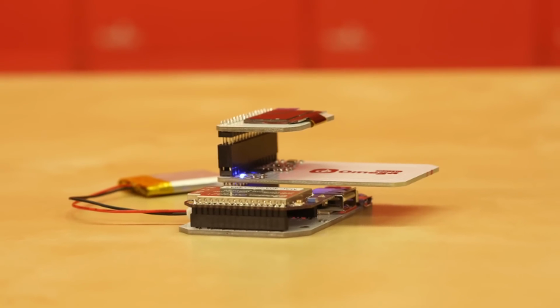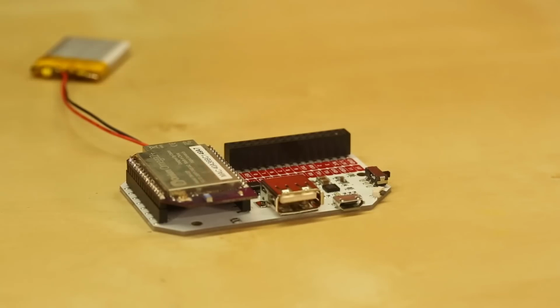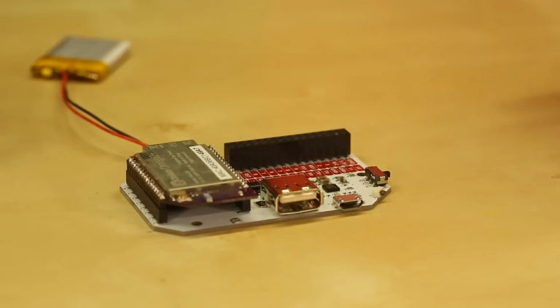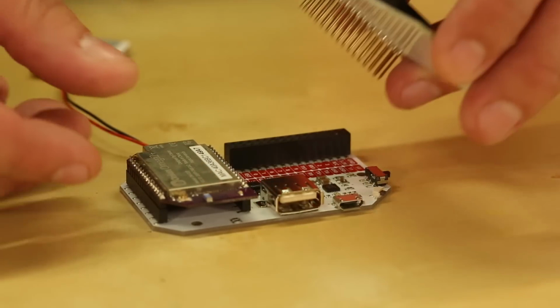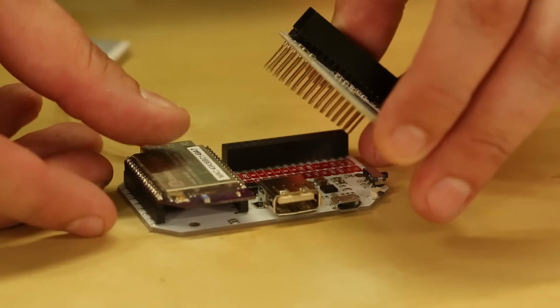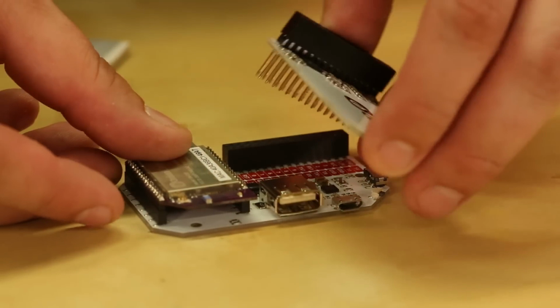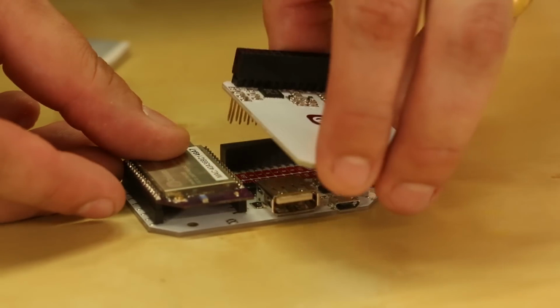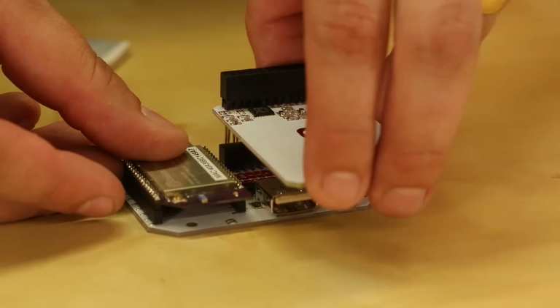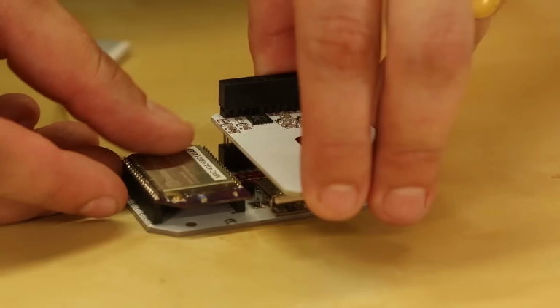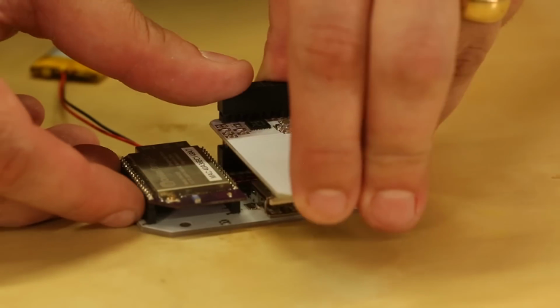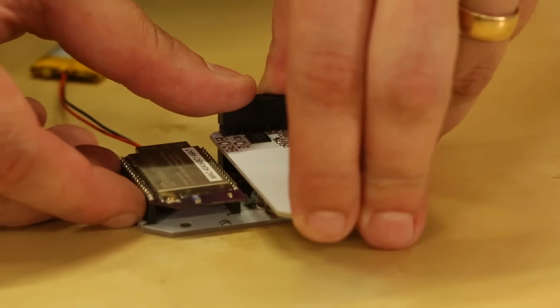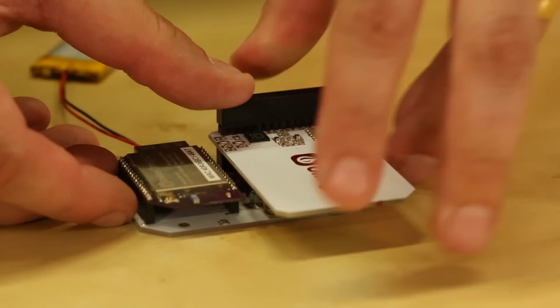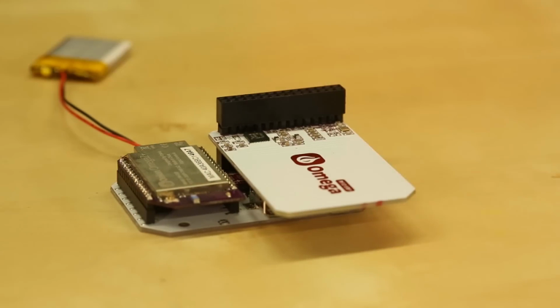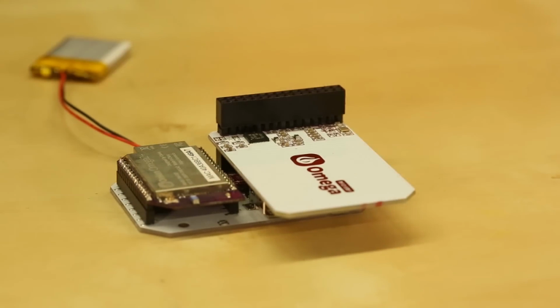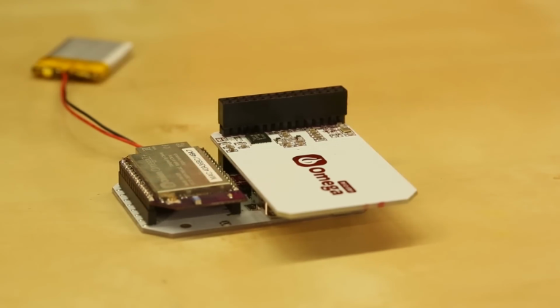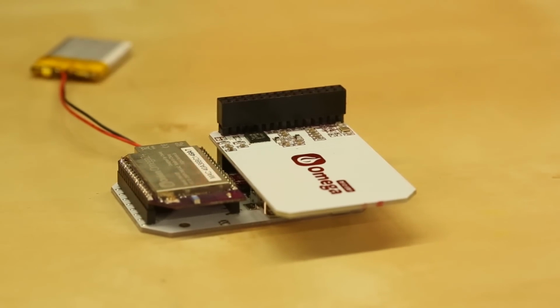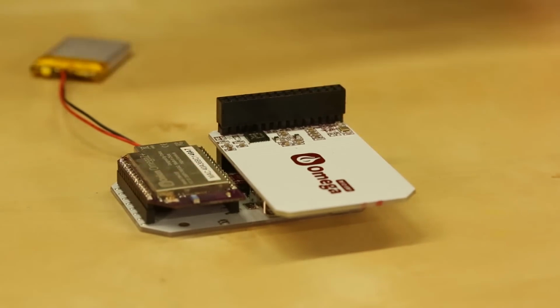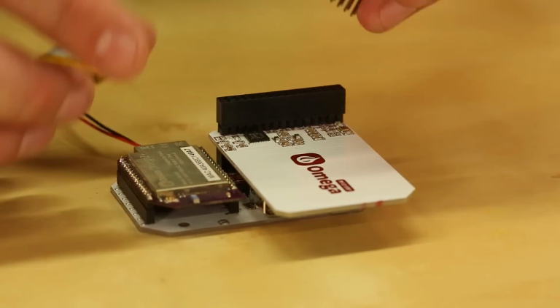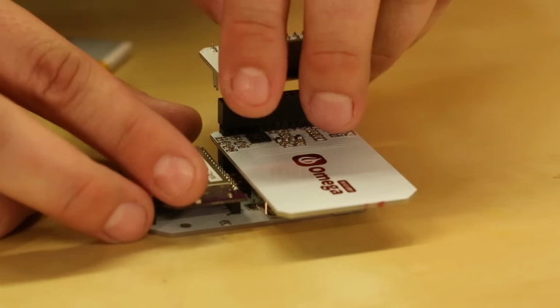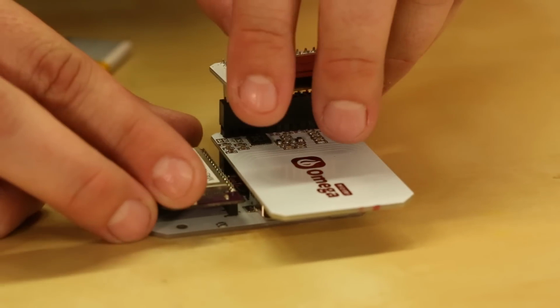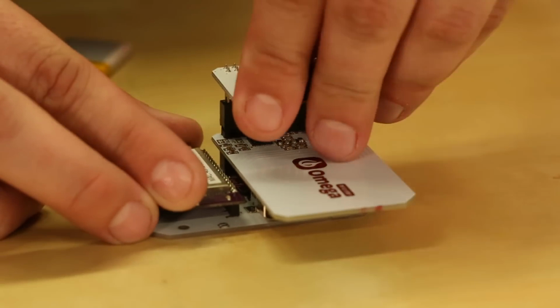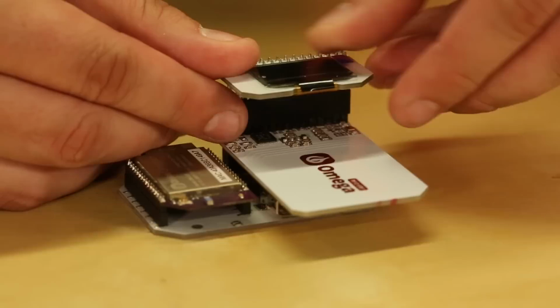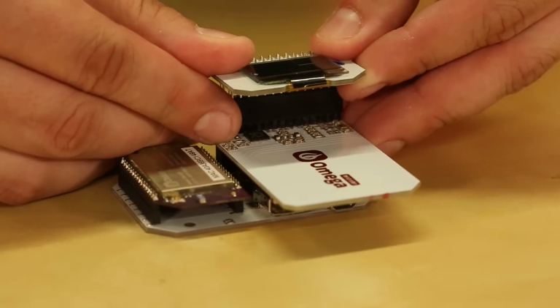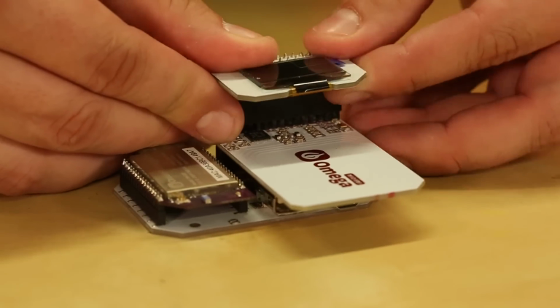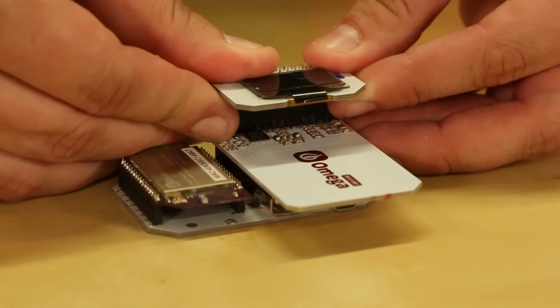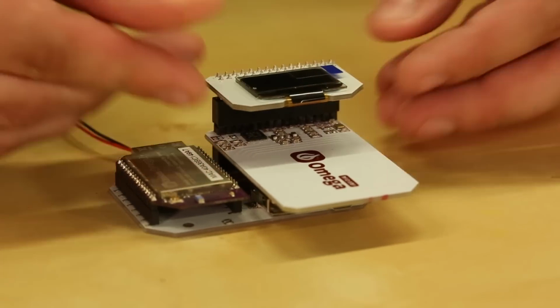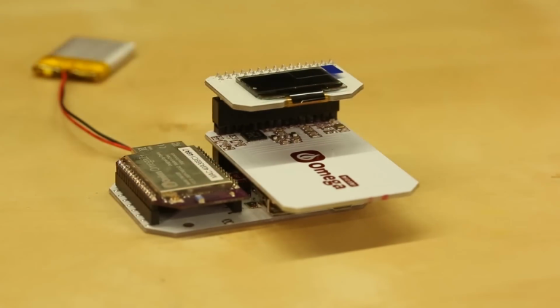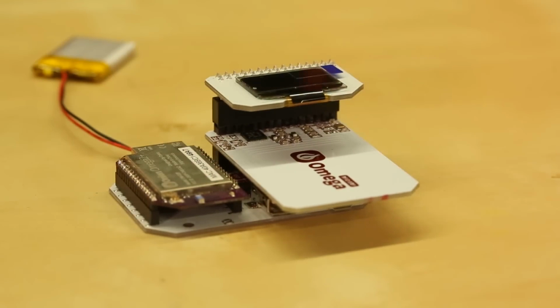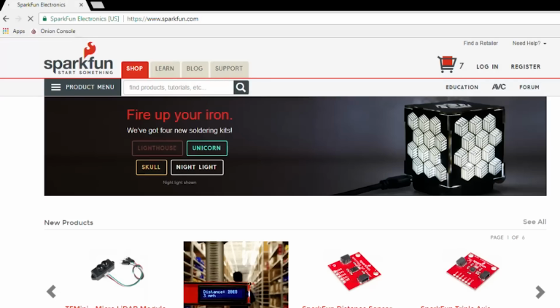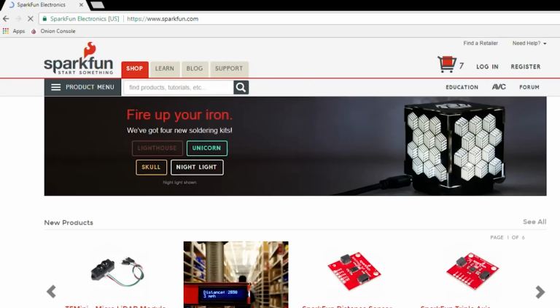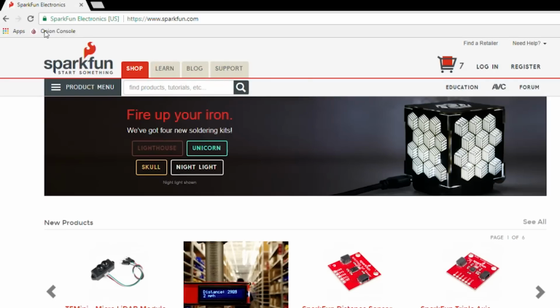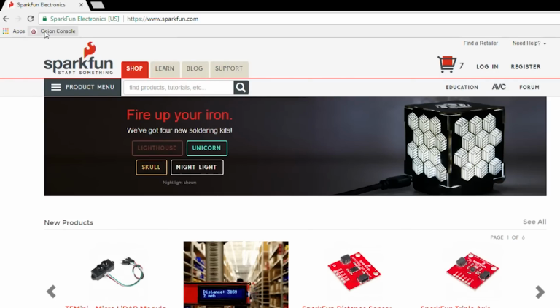We're going to plug our Omega expansion board into our power dock that we have here. Additionally, just for fun, we'll plug in our LED expansion board.